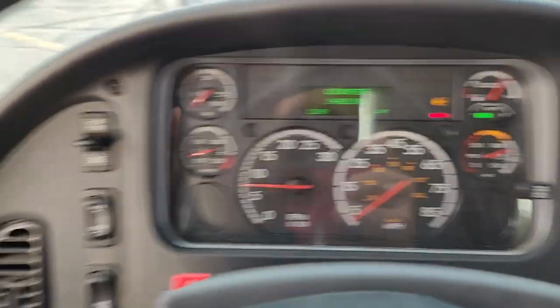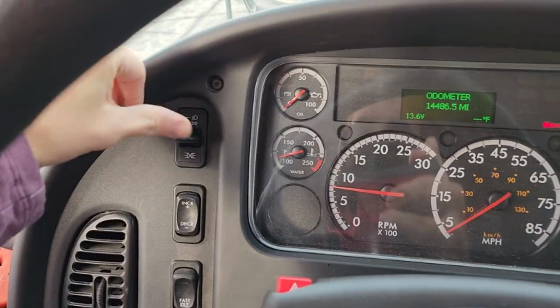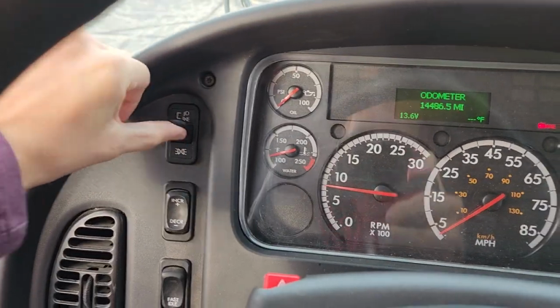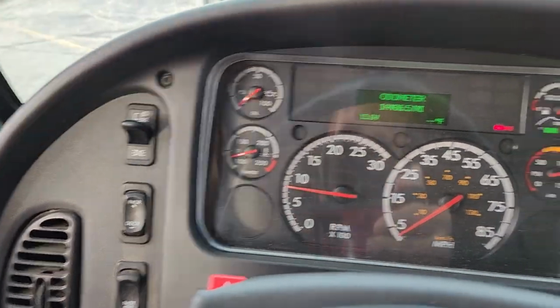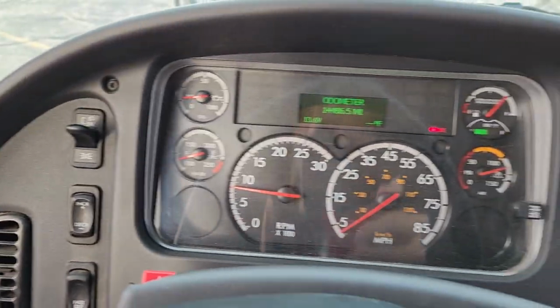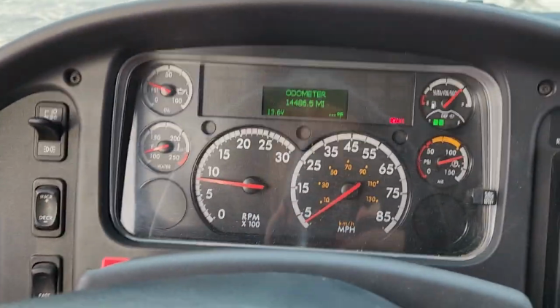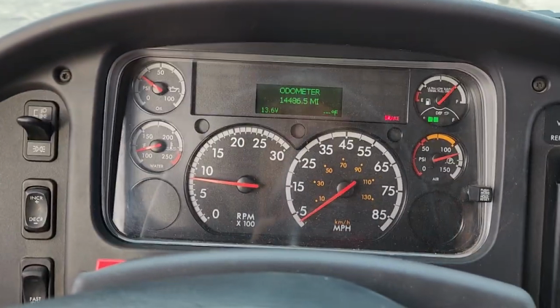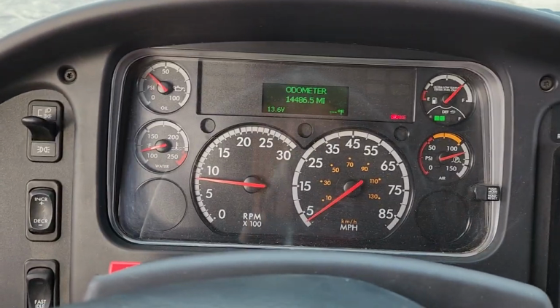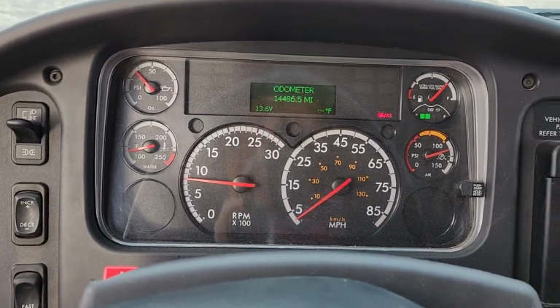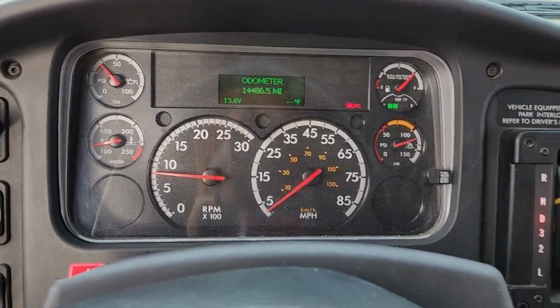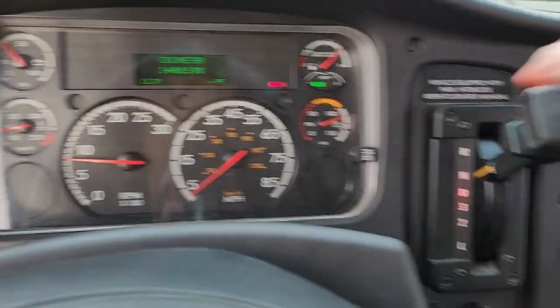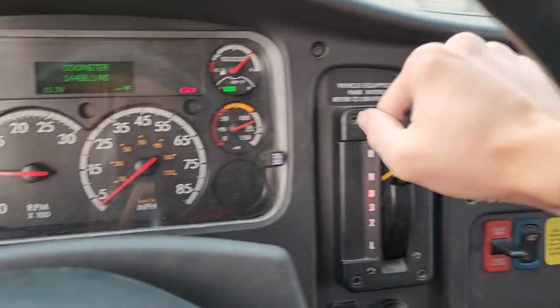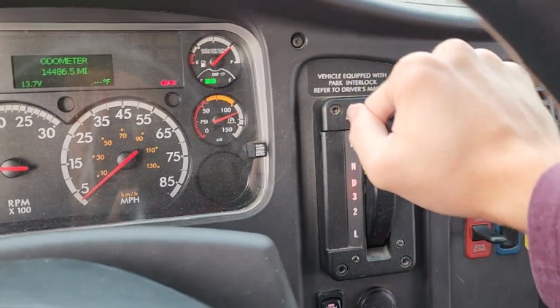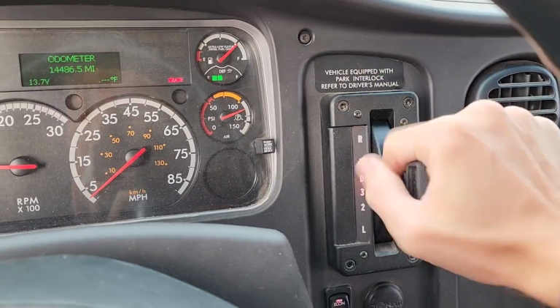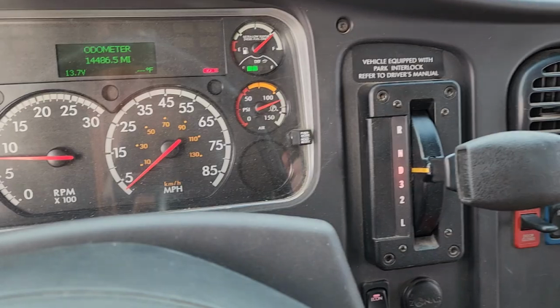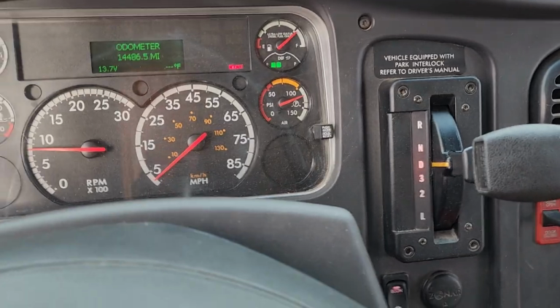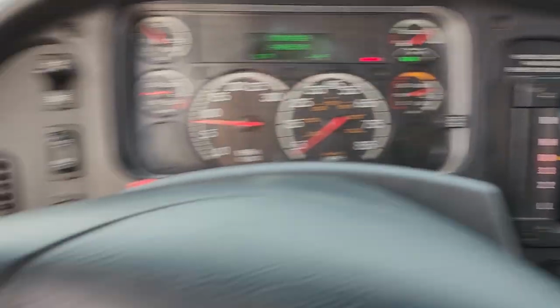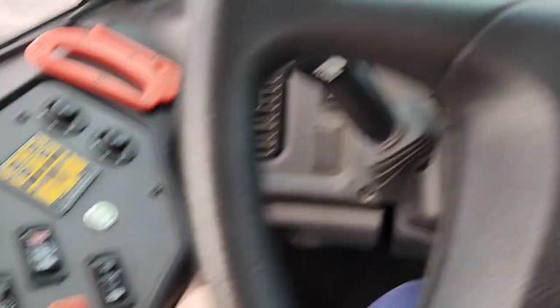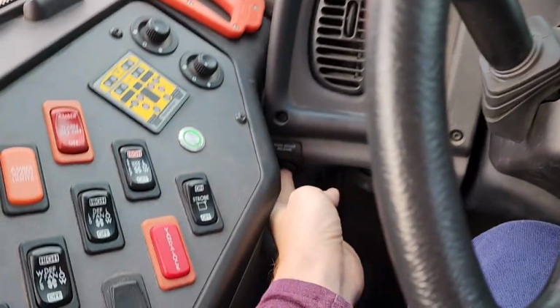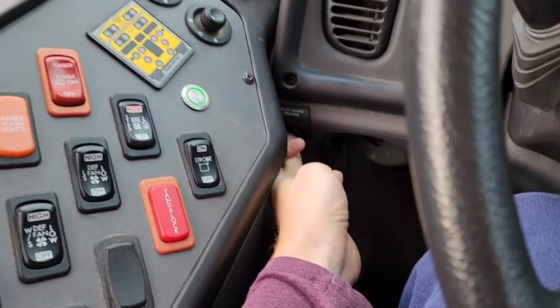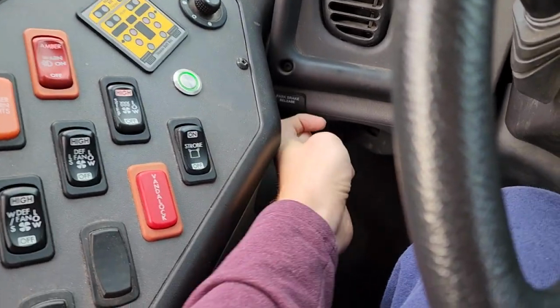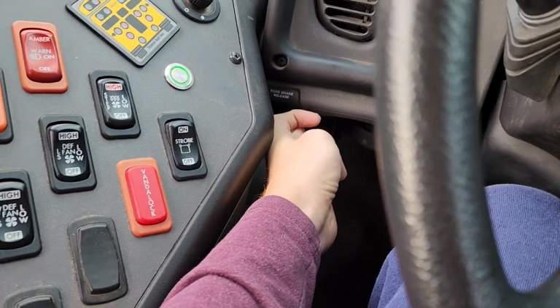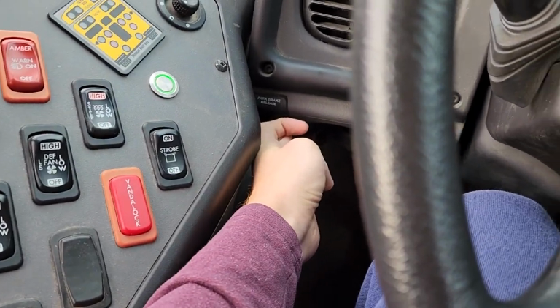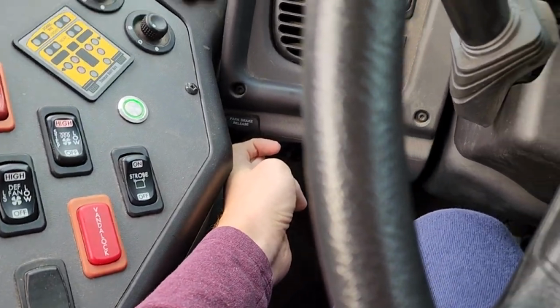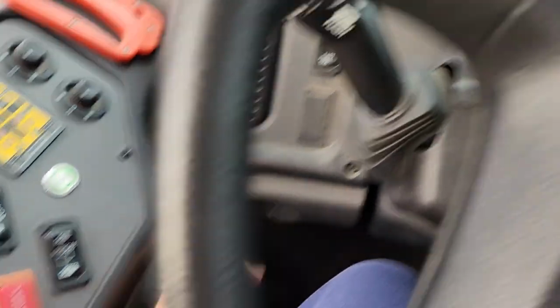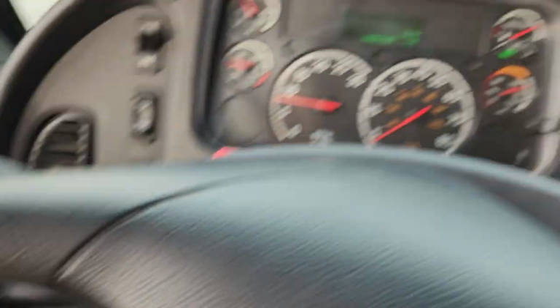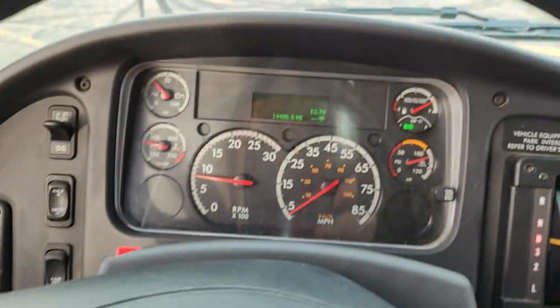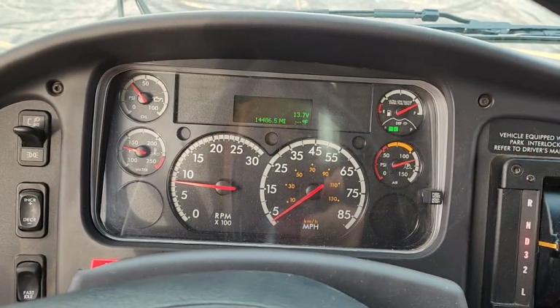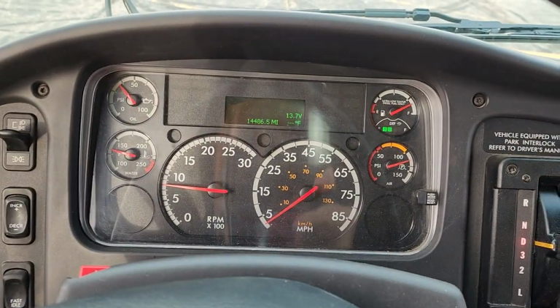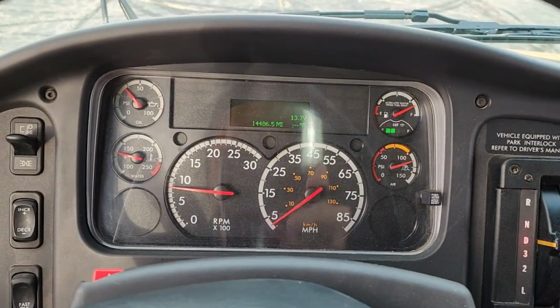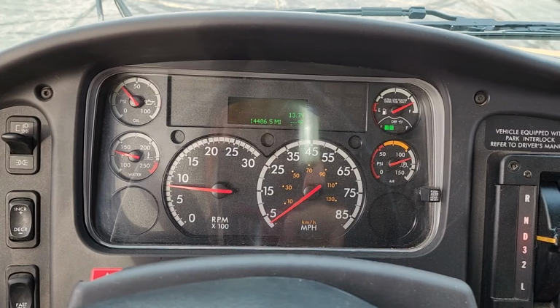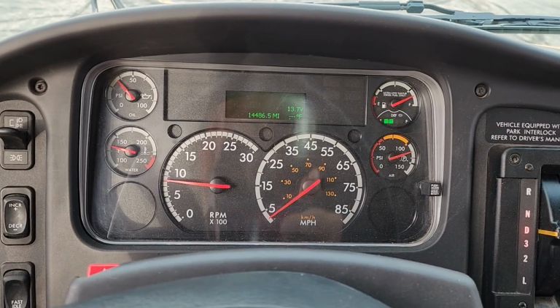Turn your lights on, then shift into drive and release your parking brake. That's all there is to it.